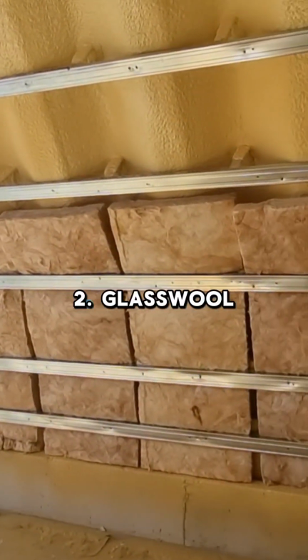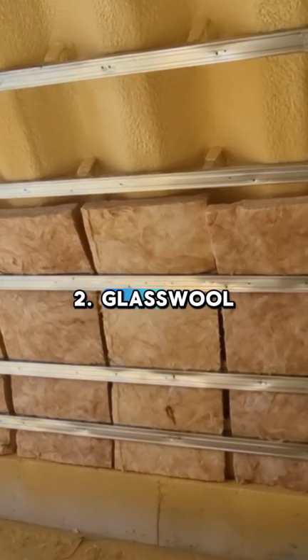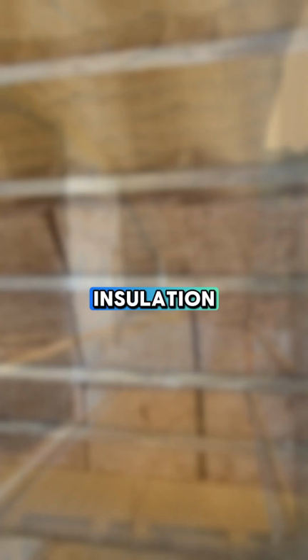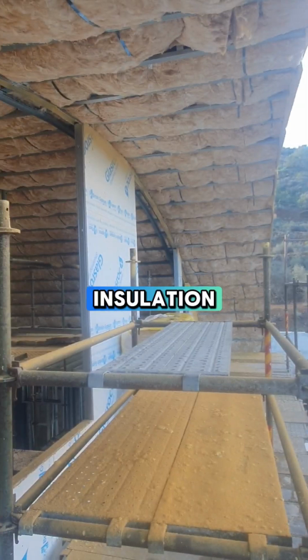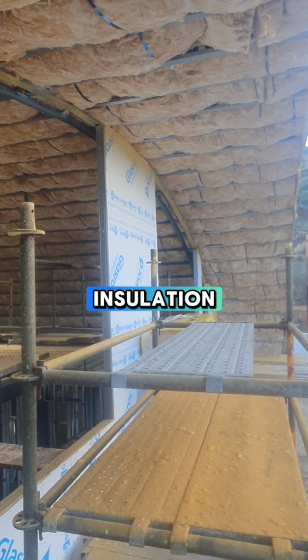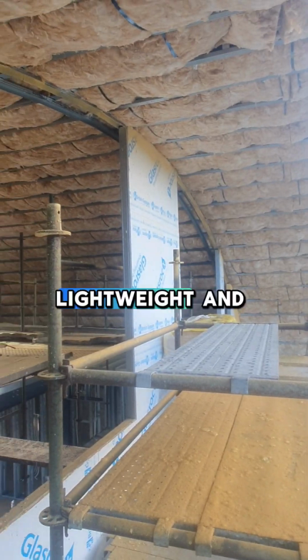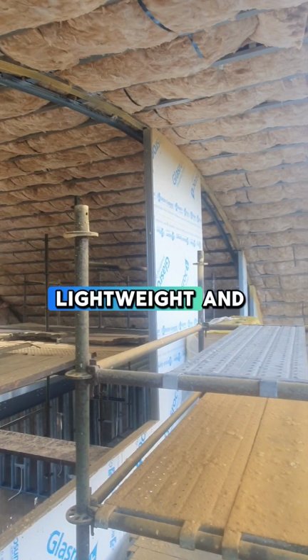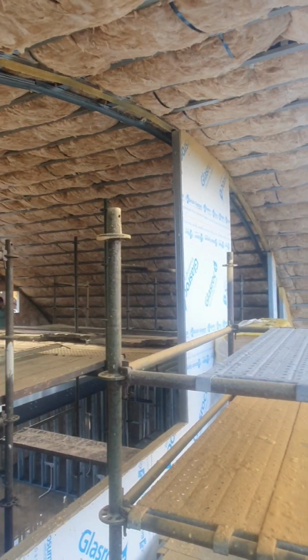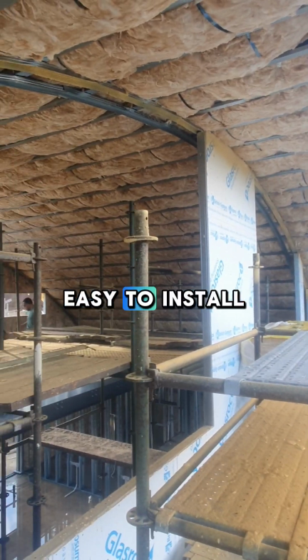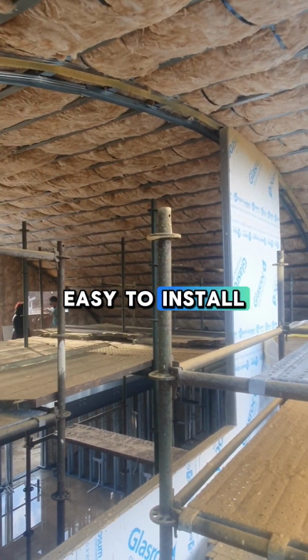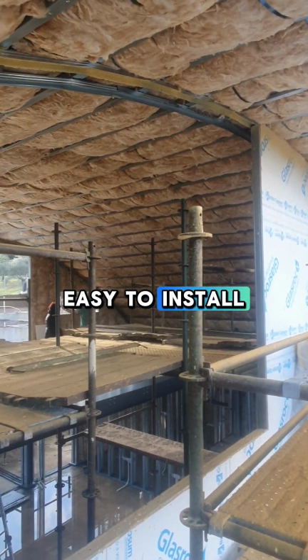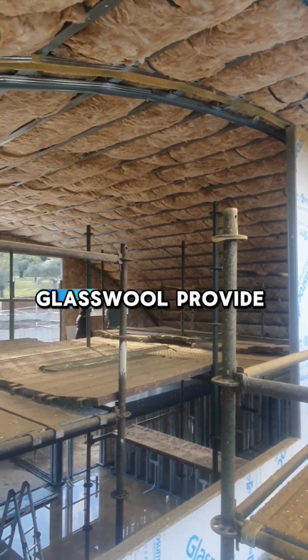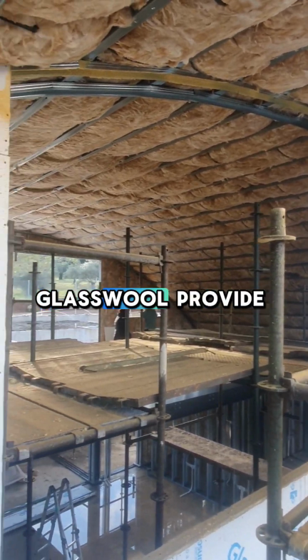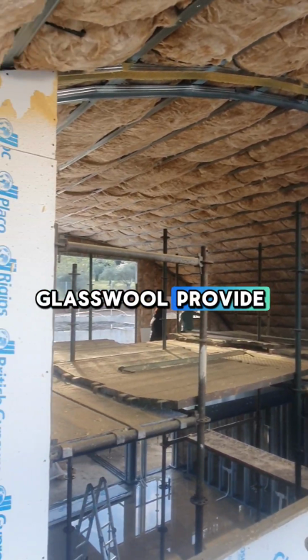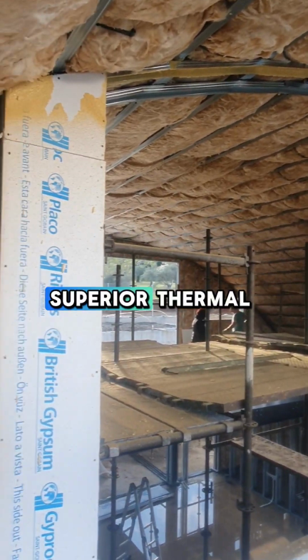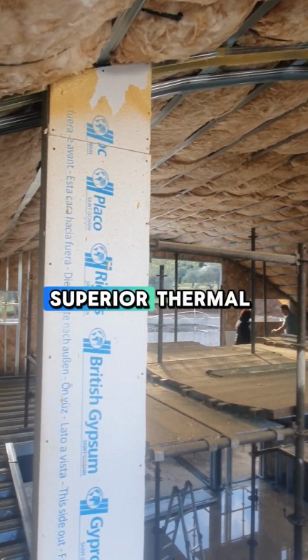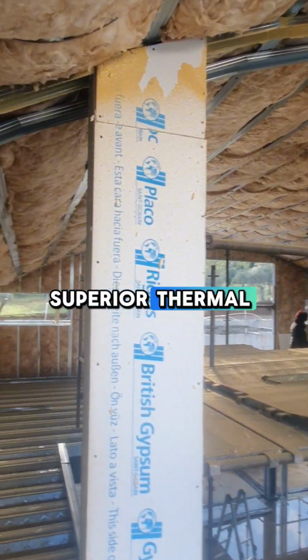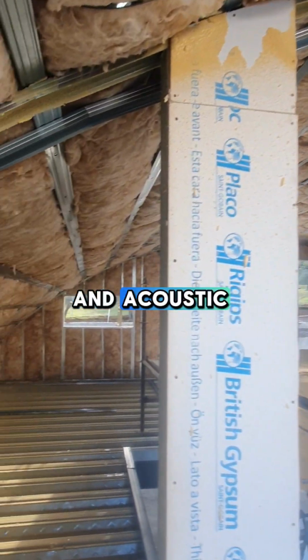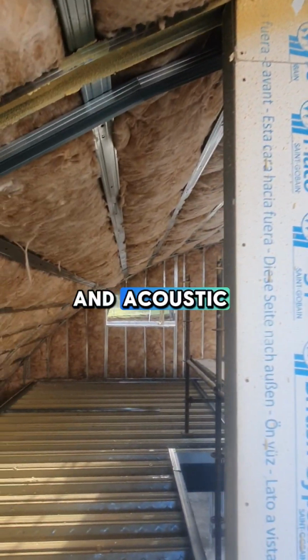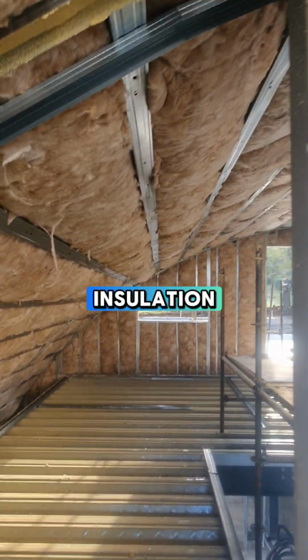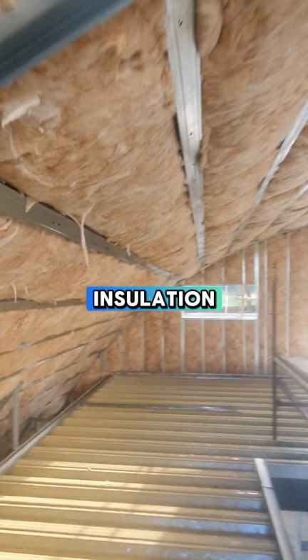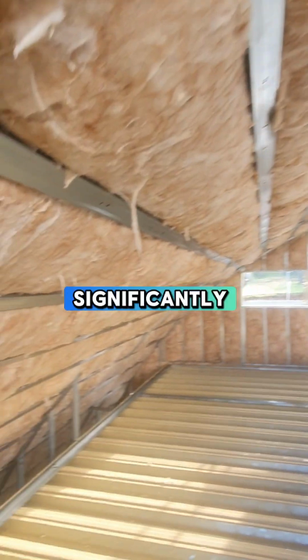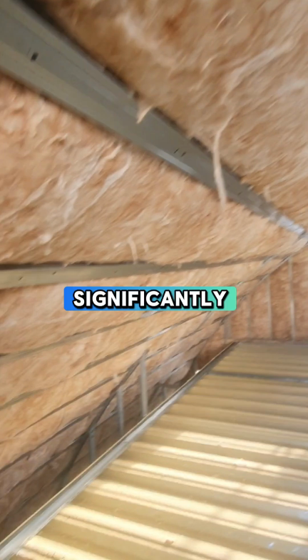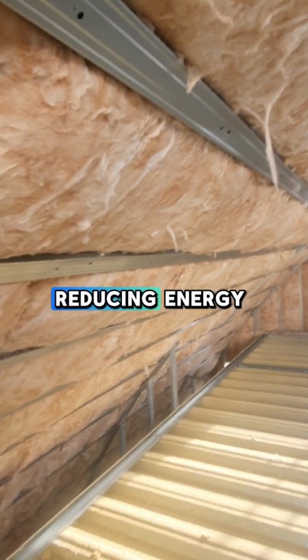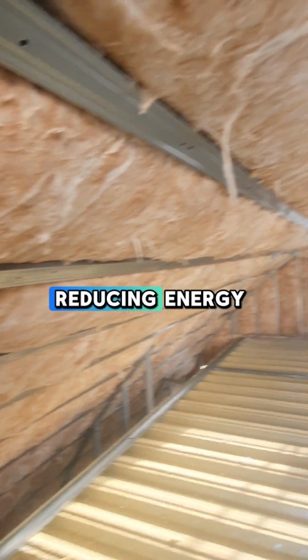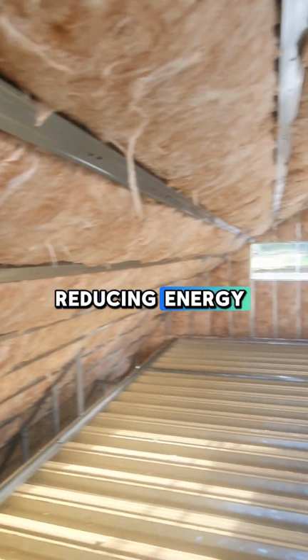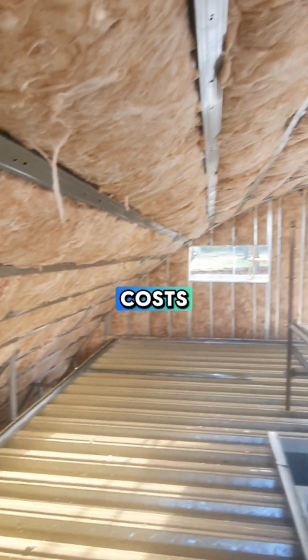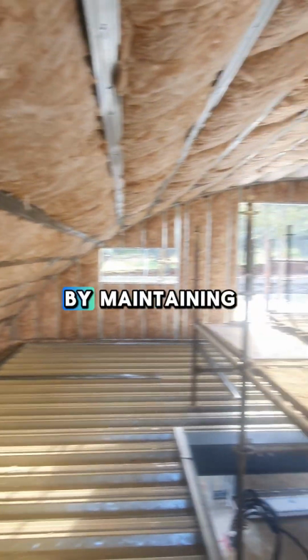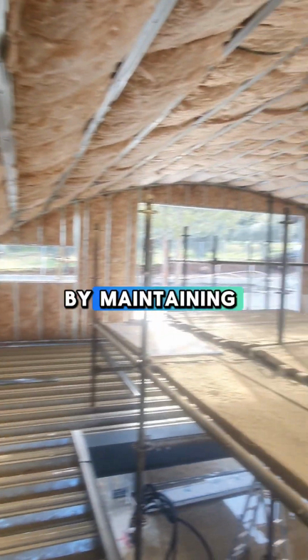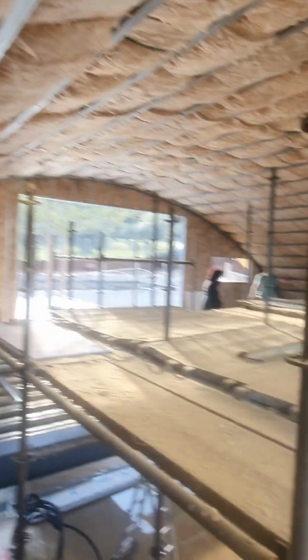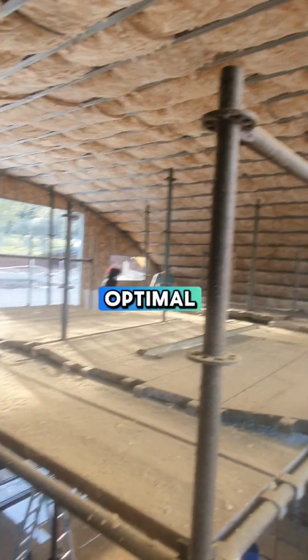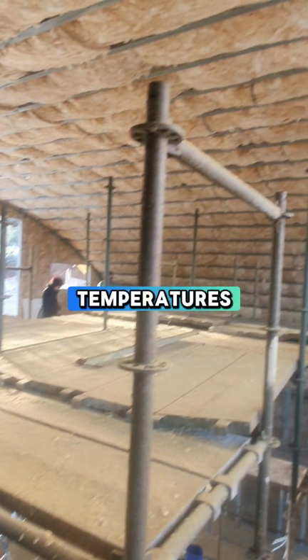2. Glasswool Insulation — Lightweight and easy to install, glasswool provides superior thermal and acoustic insulation, significantly reducing energy costs by maintaining optimal temperatures.